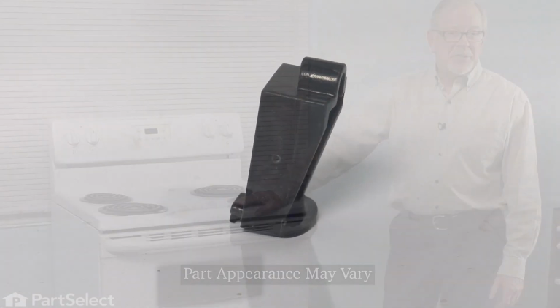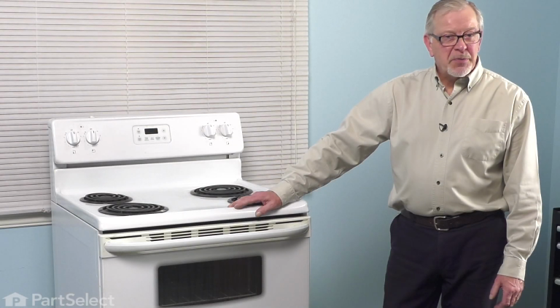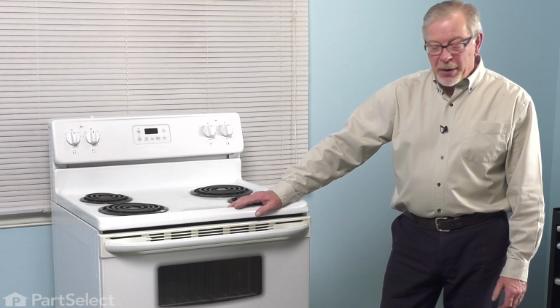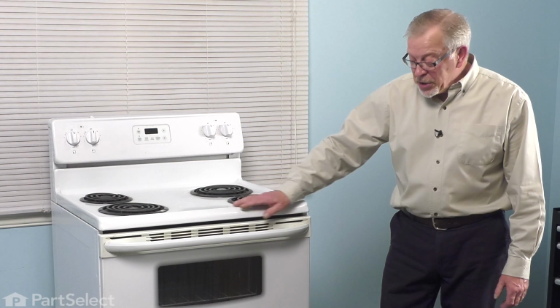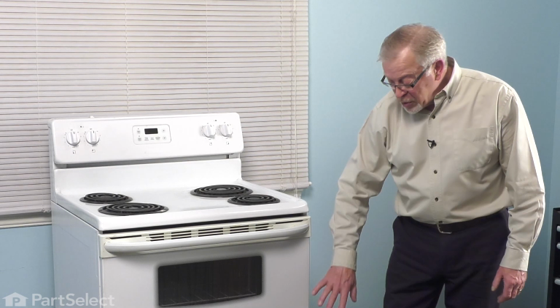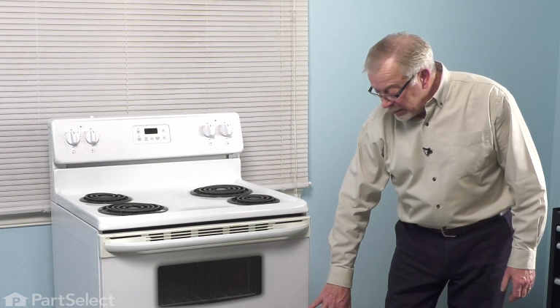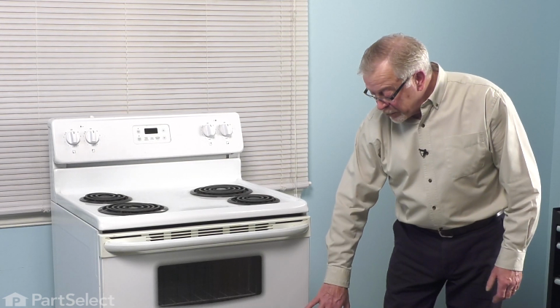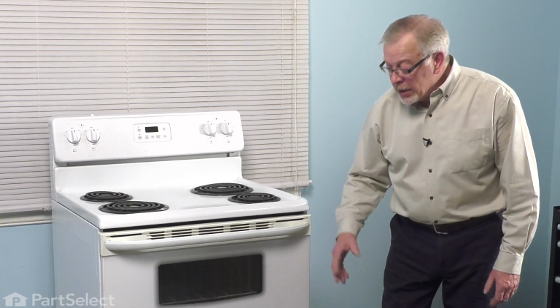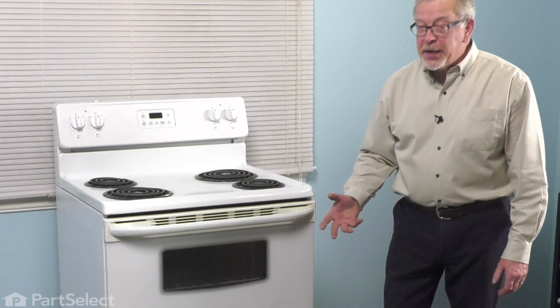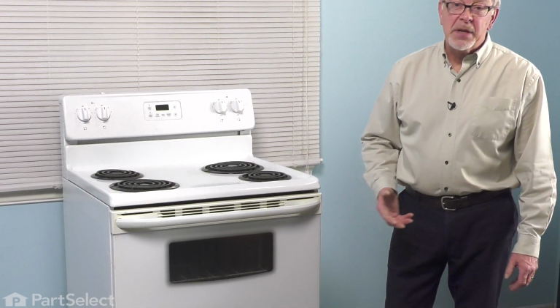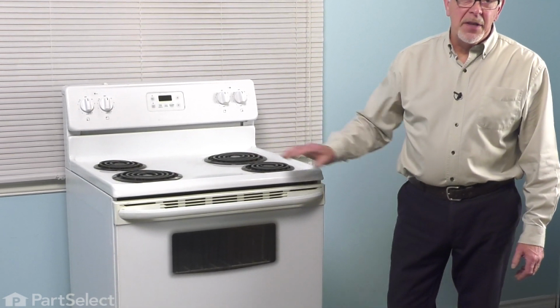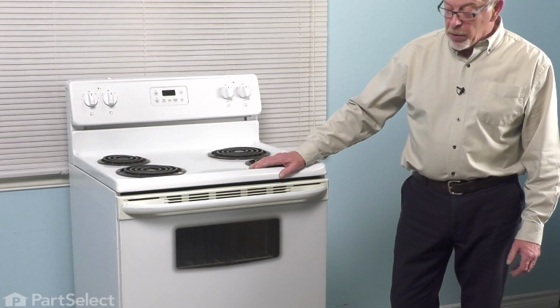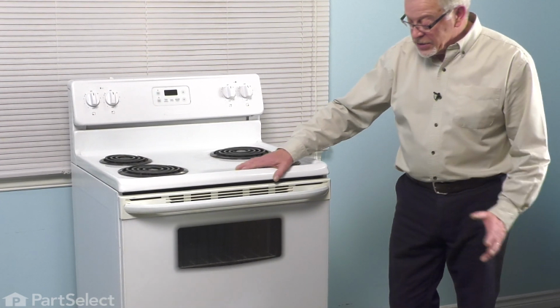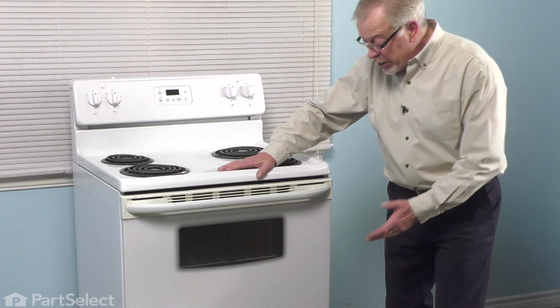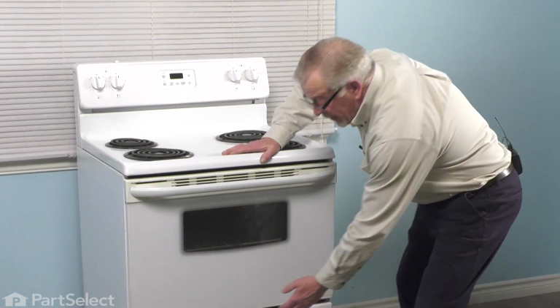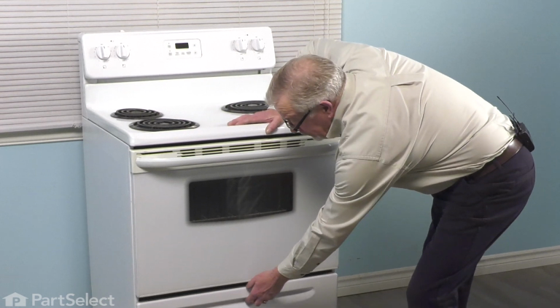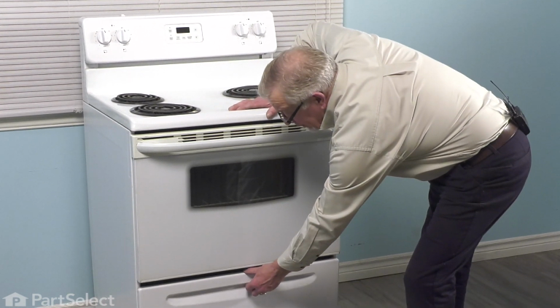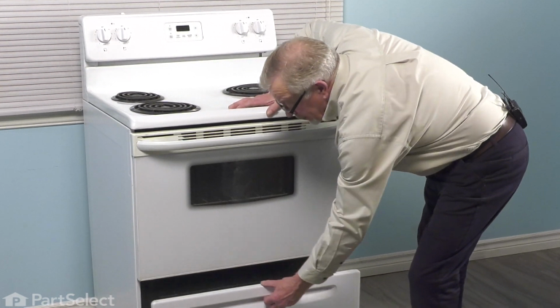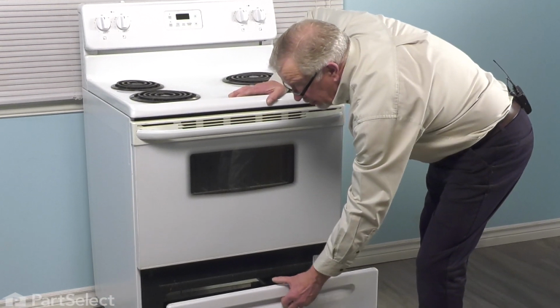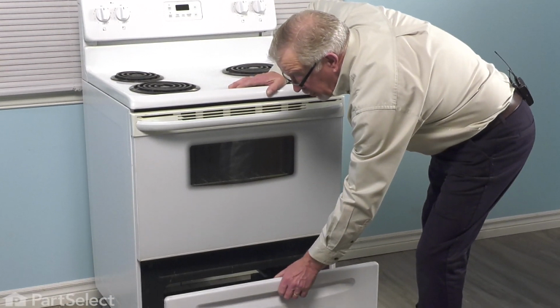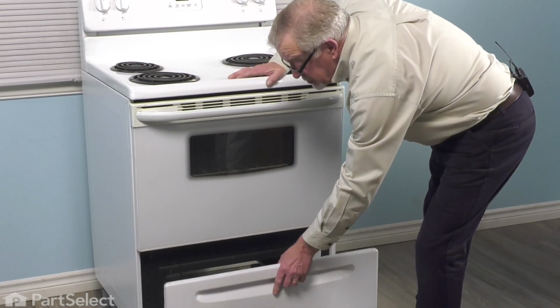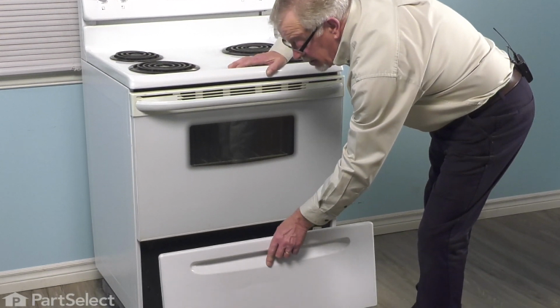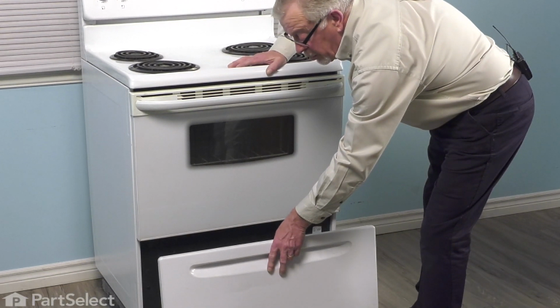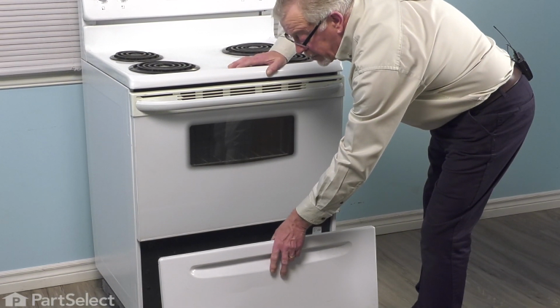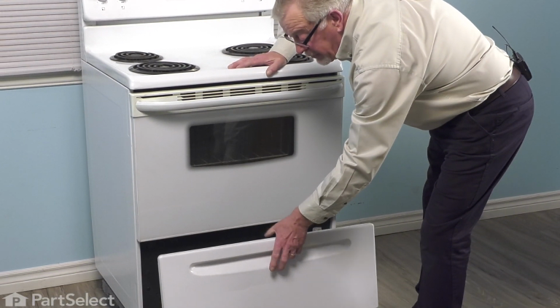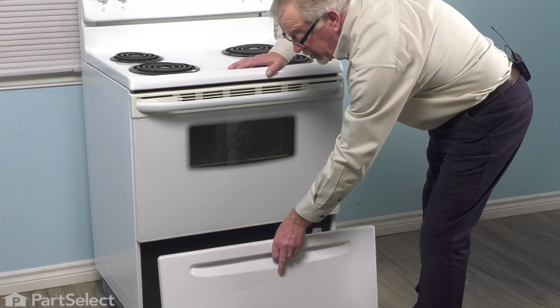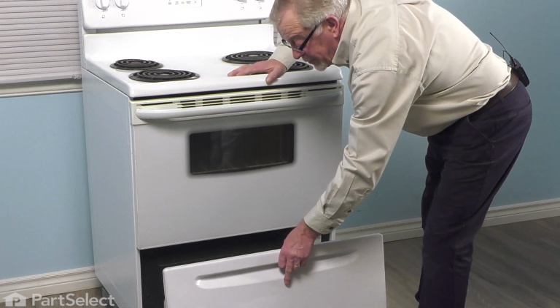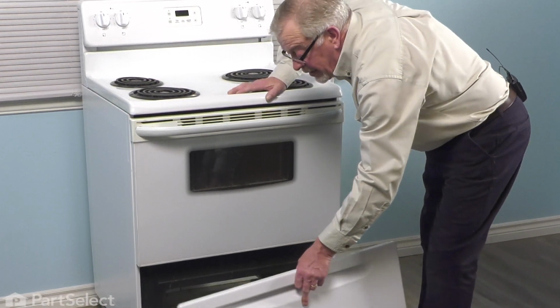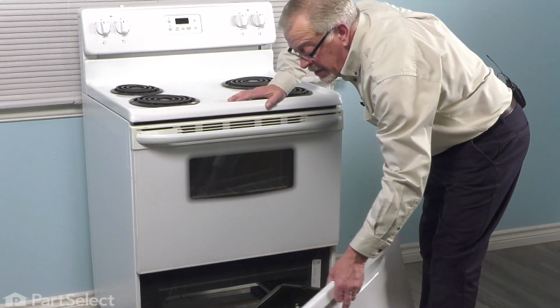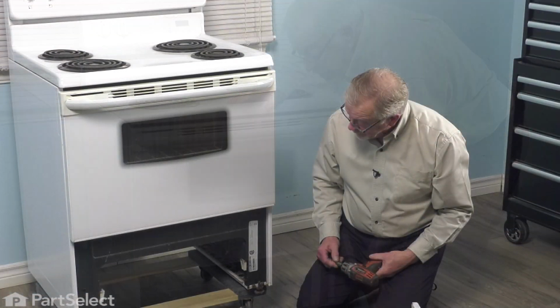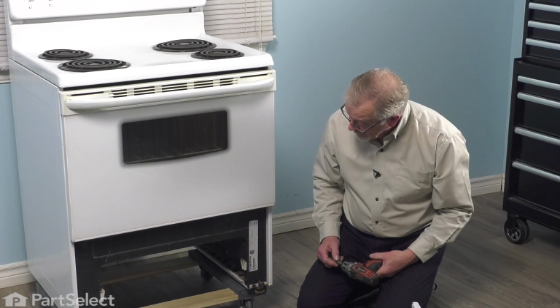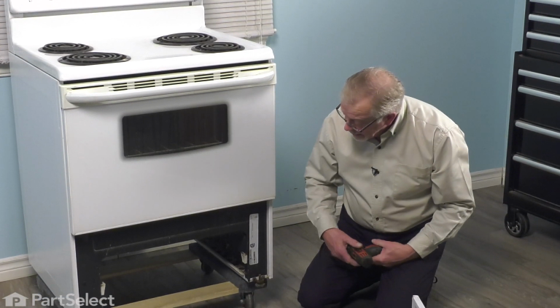To do this repair, we will need to remove the bottom drawer and any items that may be in that drawer. Remove all the items, pull the drawer all the way, lift up on it, and then slide it out of the range.